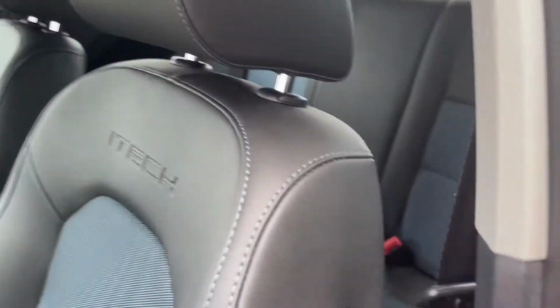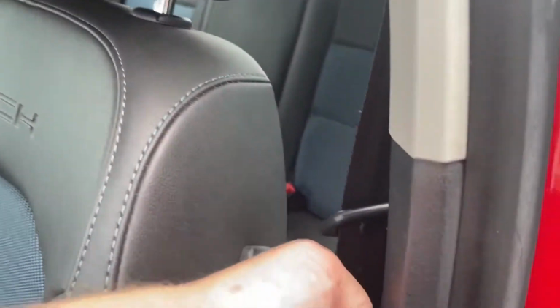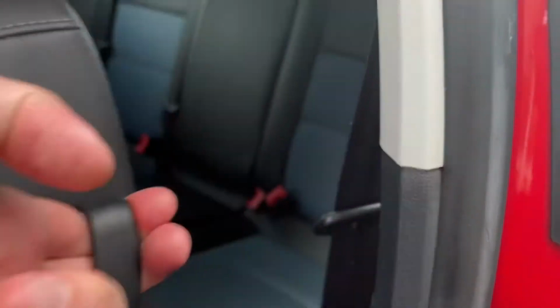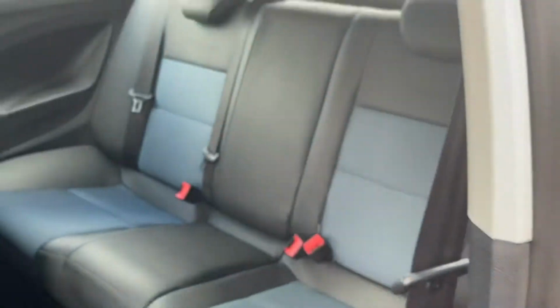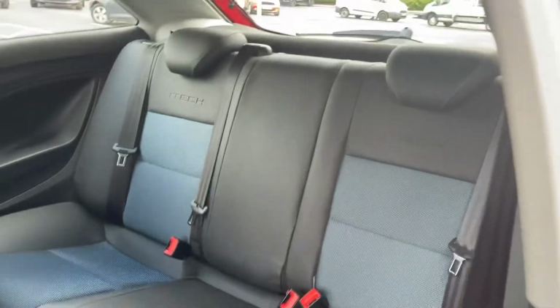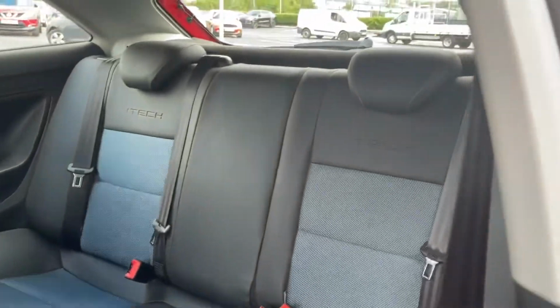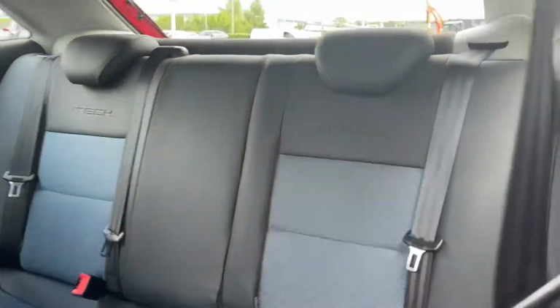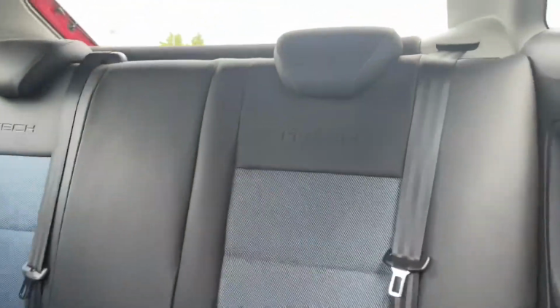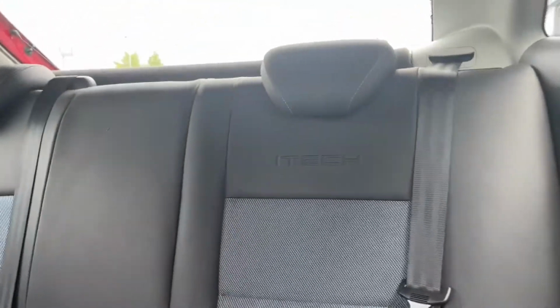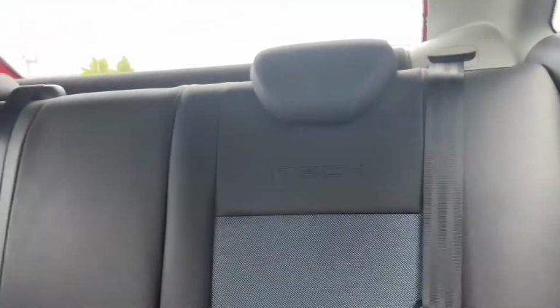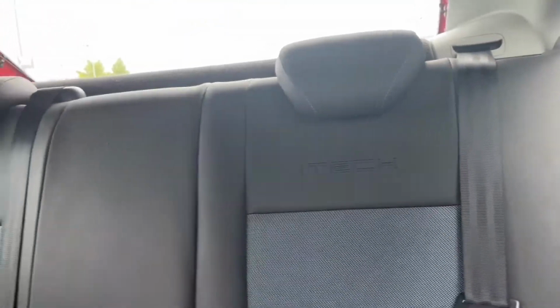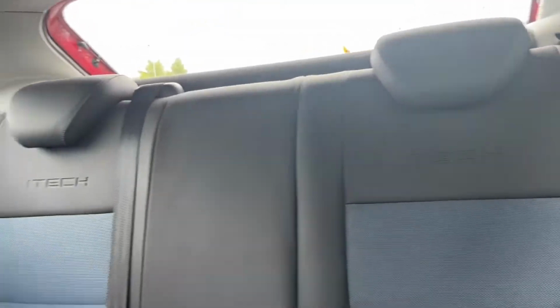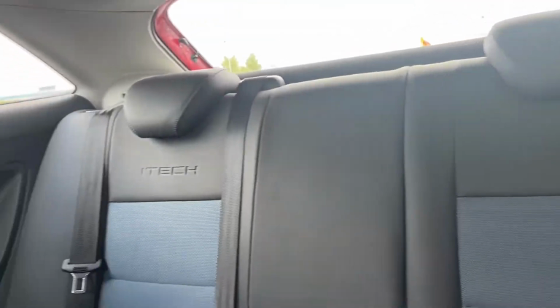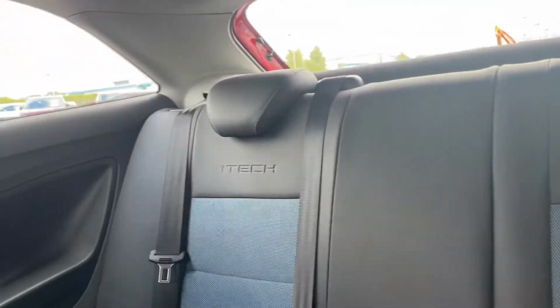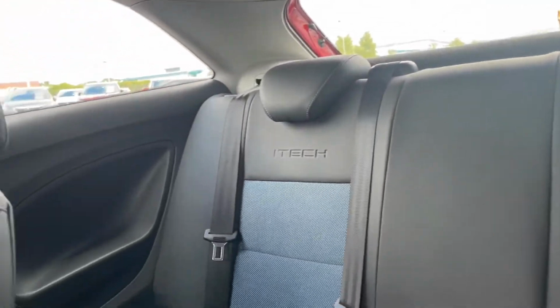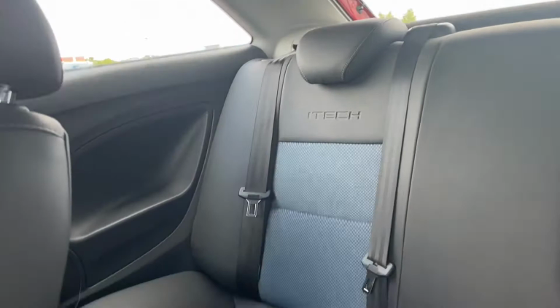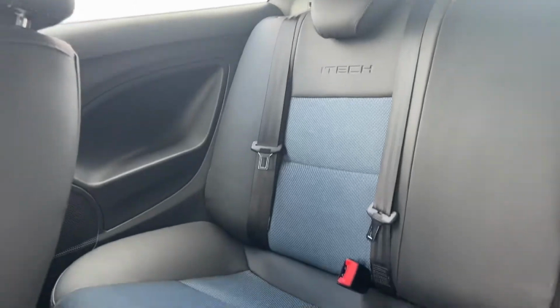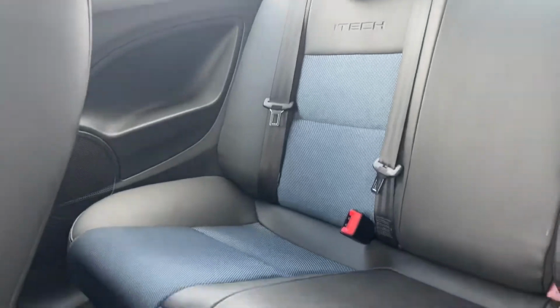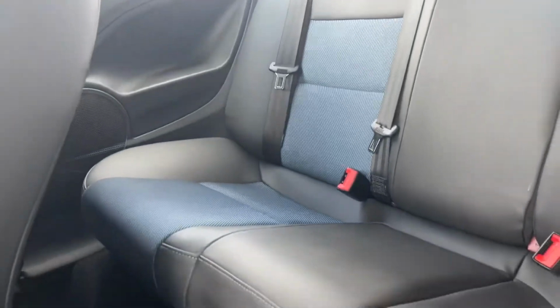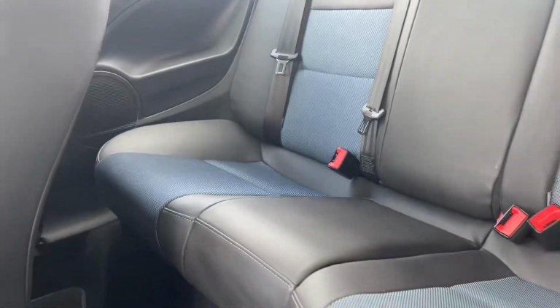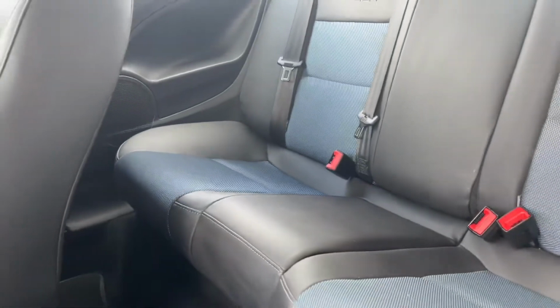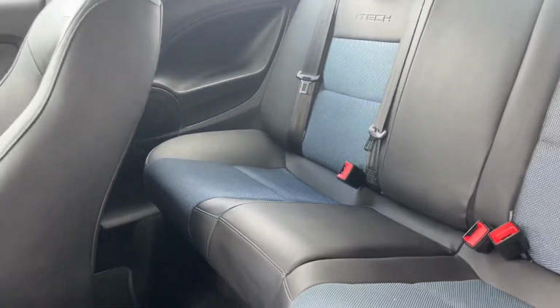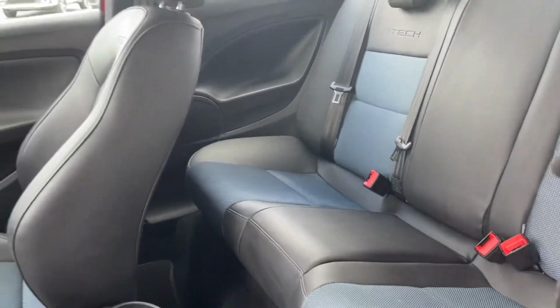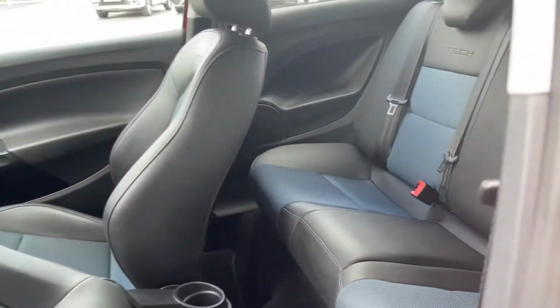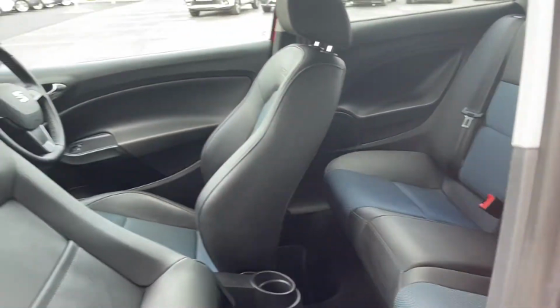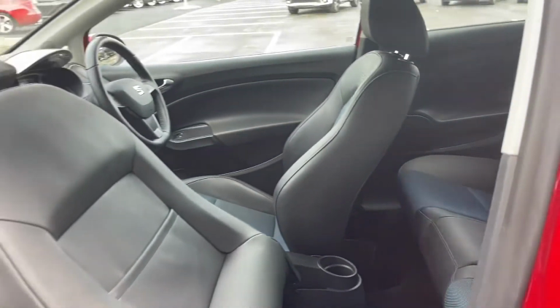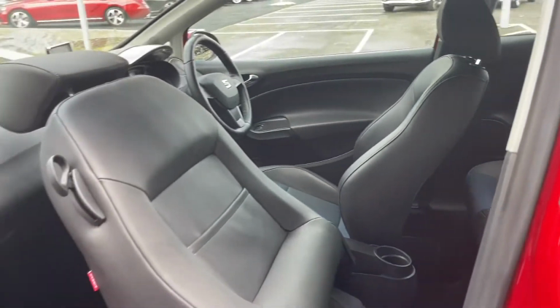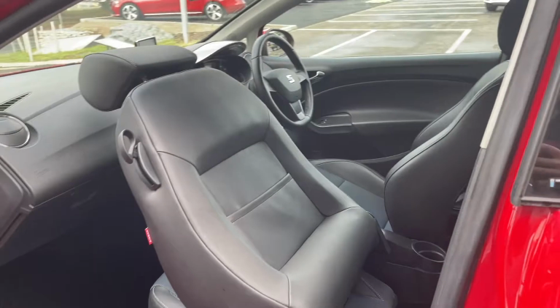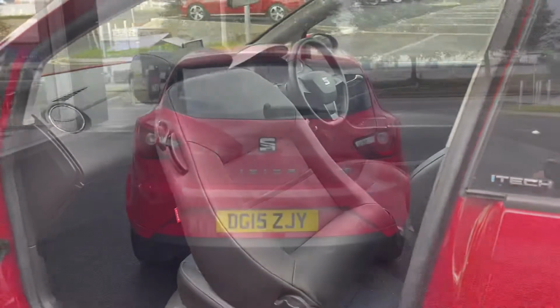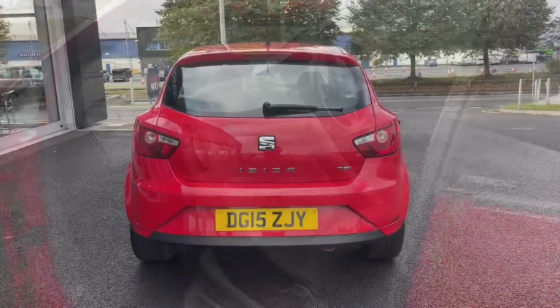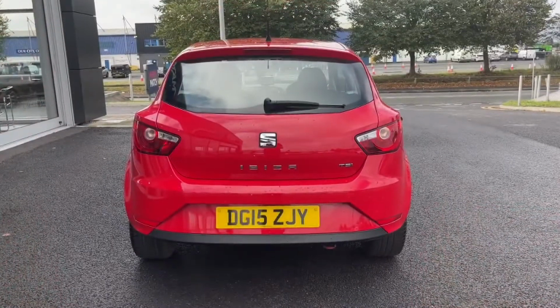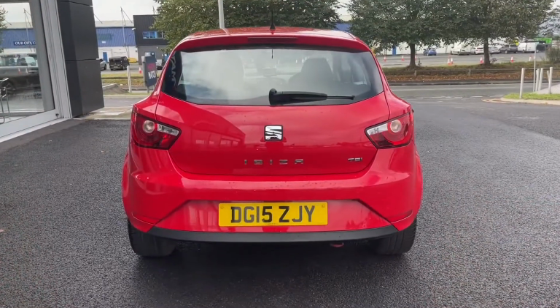Now moving into the rear here, you can see it is a three door so you do have to pull the seats back like so. The rear features gorgeous iTech part leather, part cloth seating which is very comfortable, and it's even got that lovely blue styling as well.